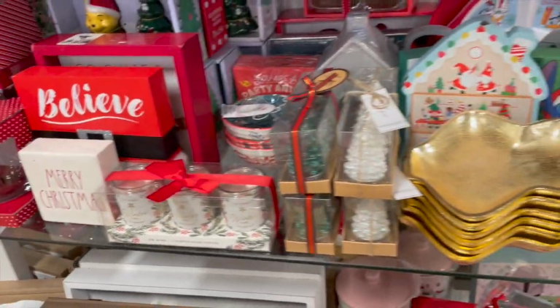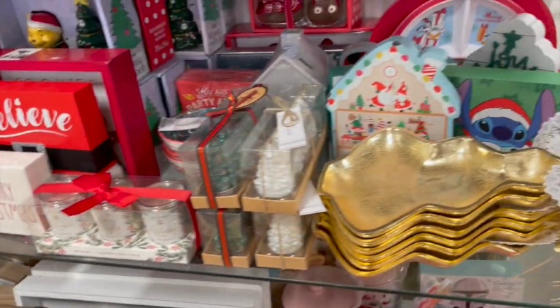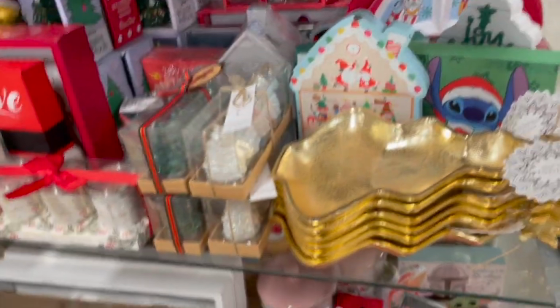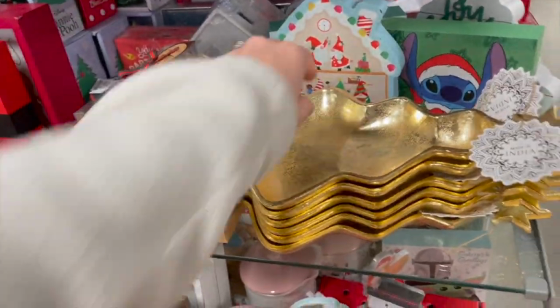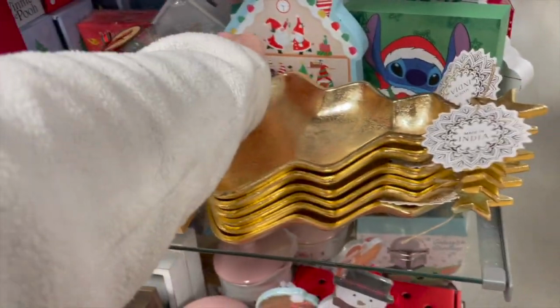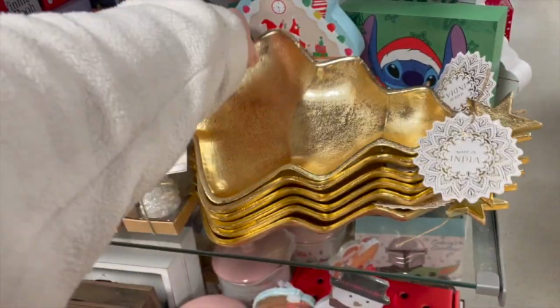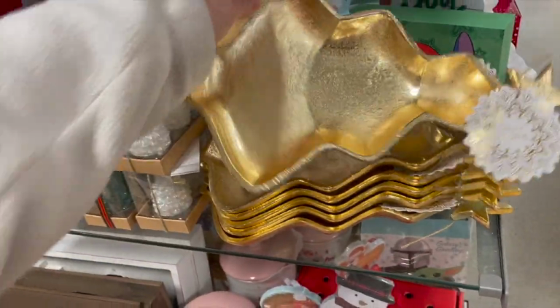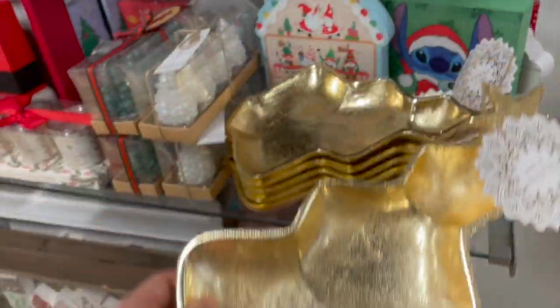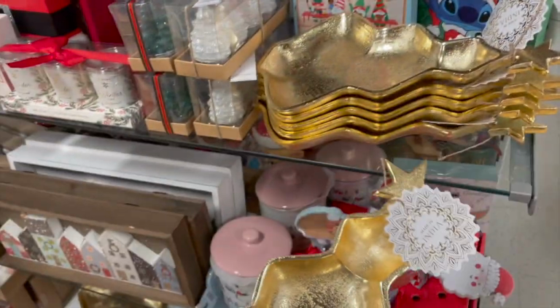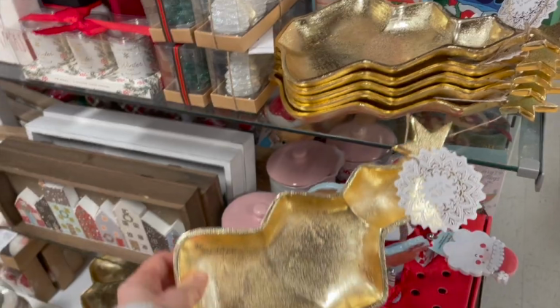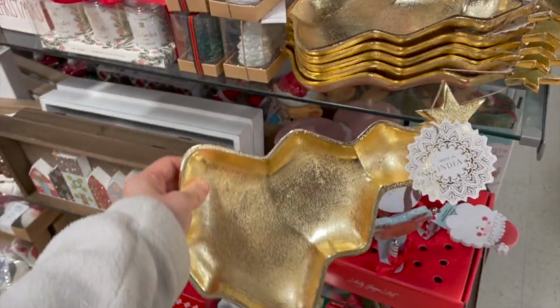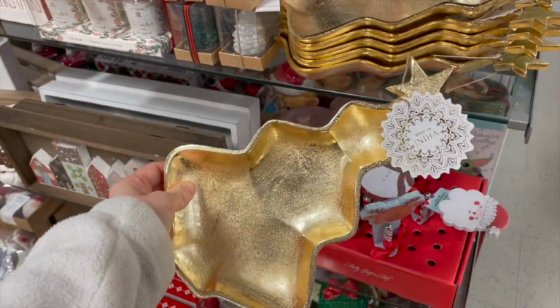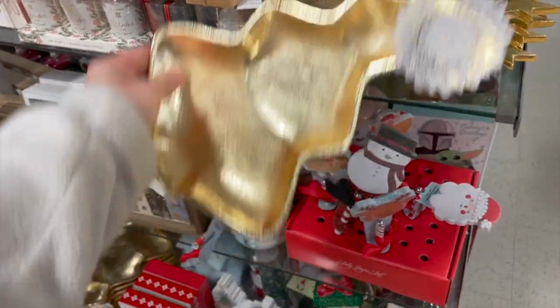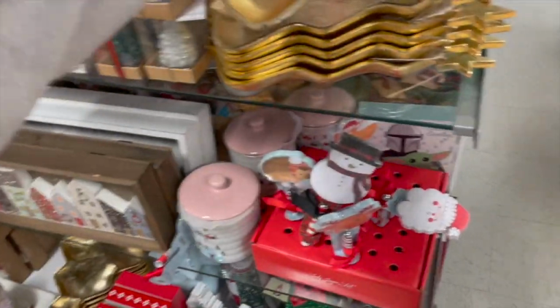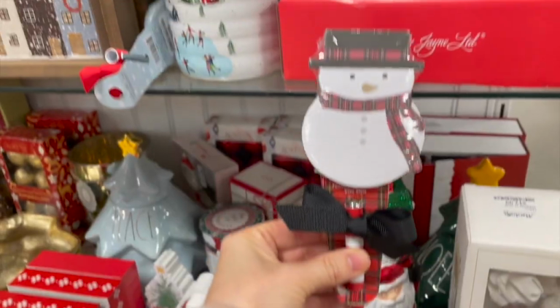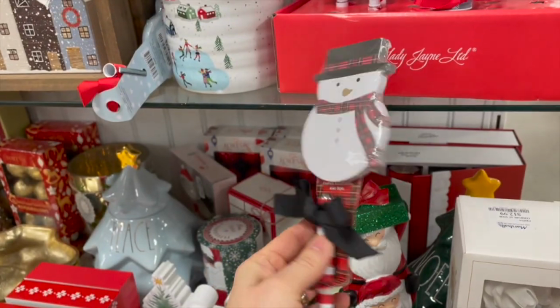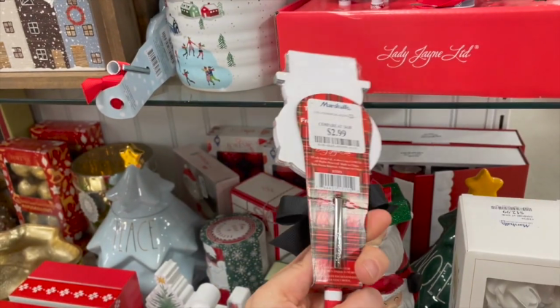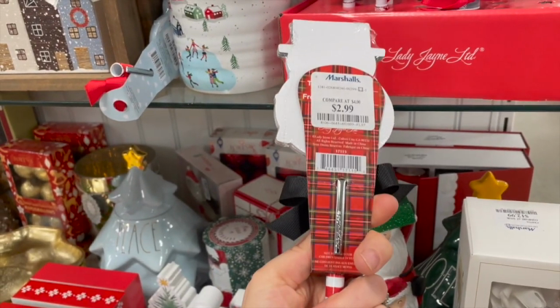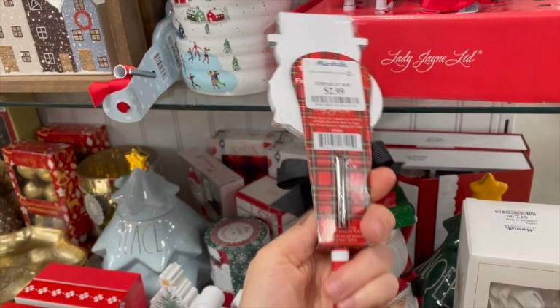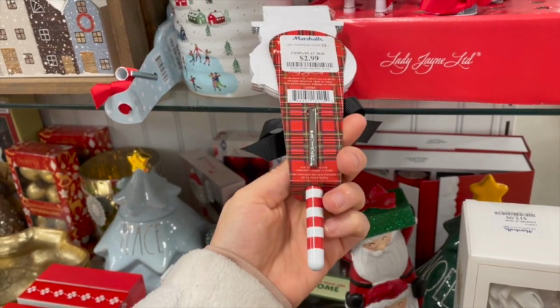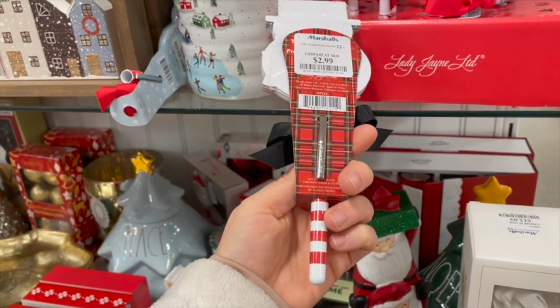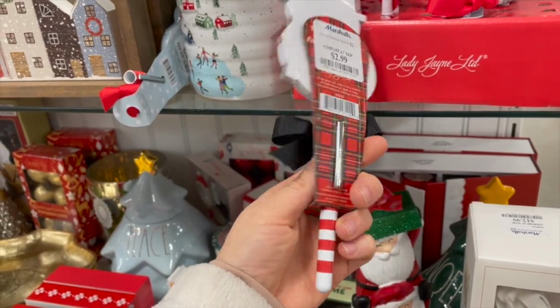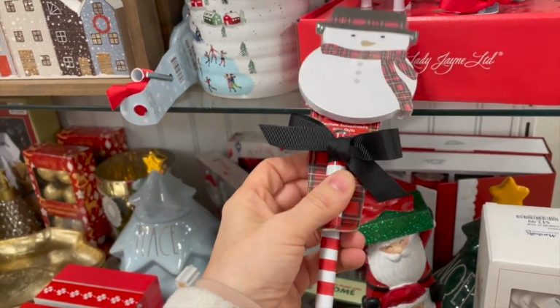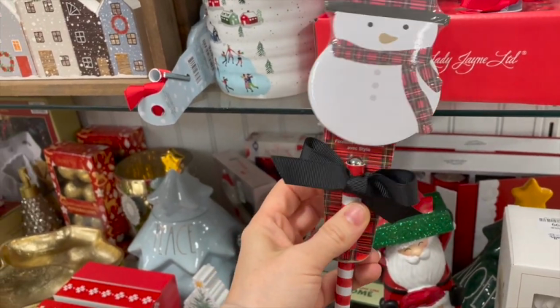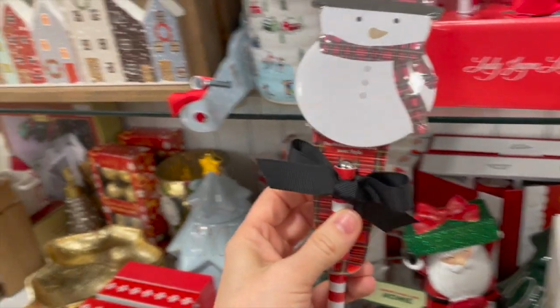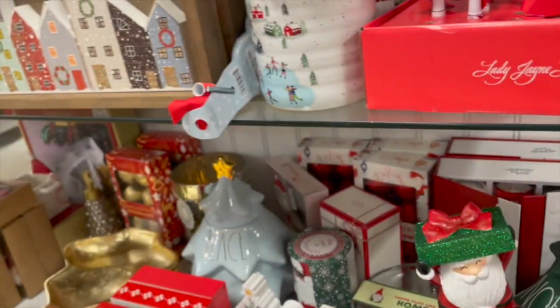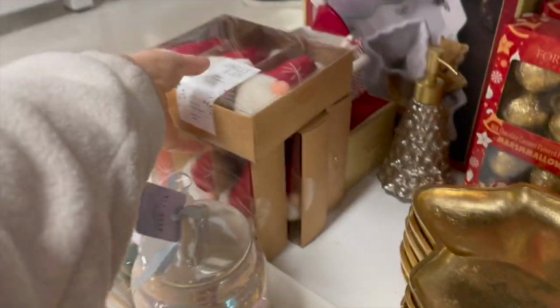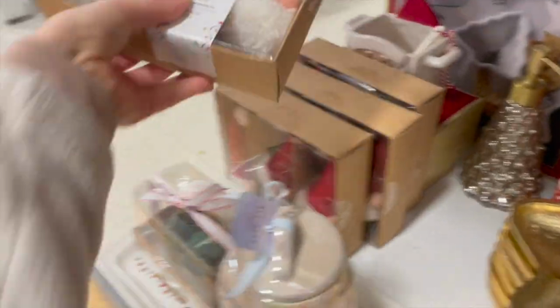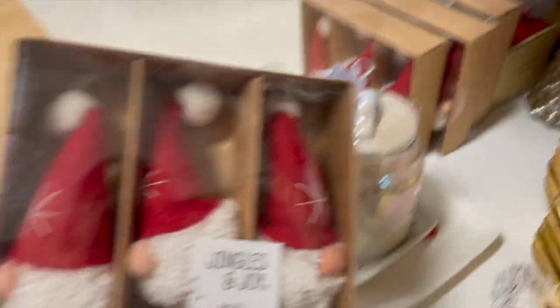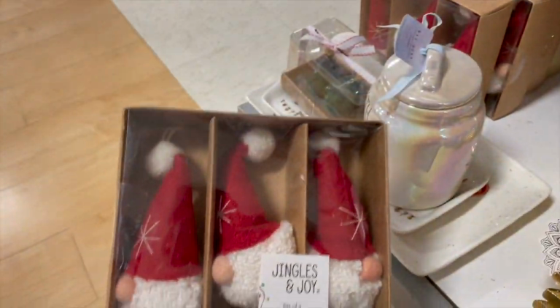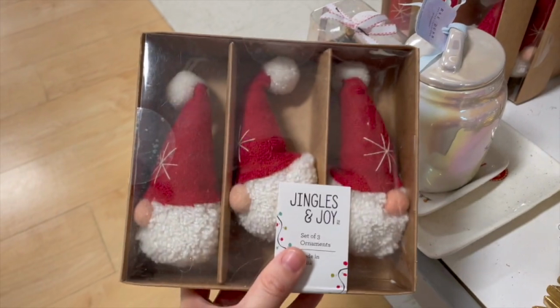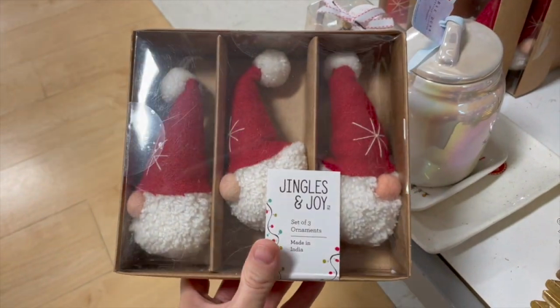I did like this gold plate a lot — I thought that would be really pretty for an entryway to just drop your keys or something in that little tray. Also this would be perfect for a teacher — I liked that snowman and the pin as a teacher Christmas gift.